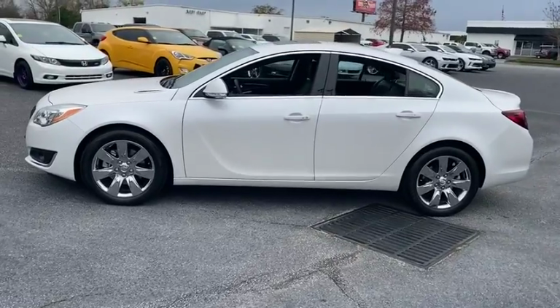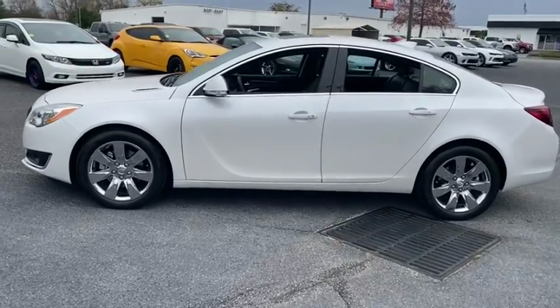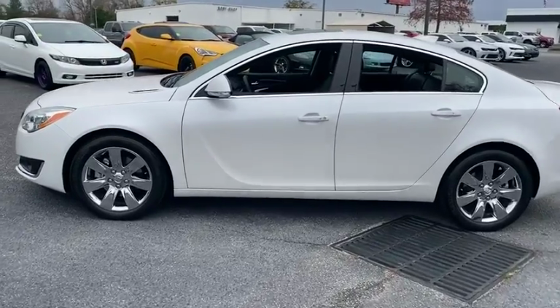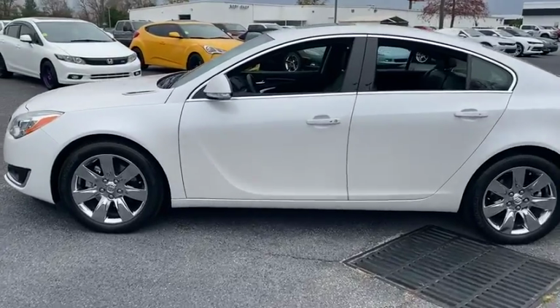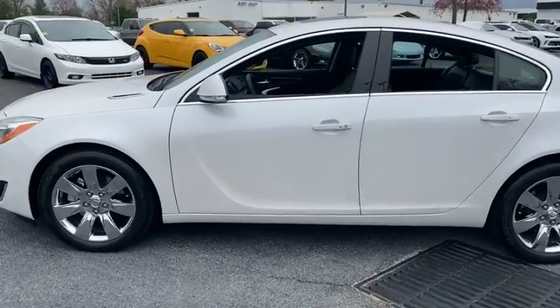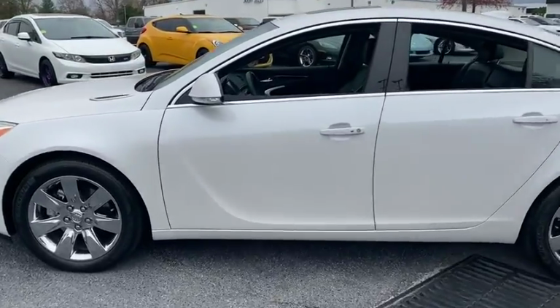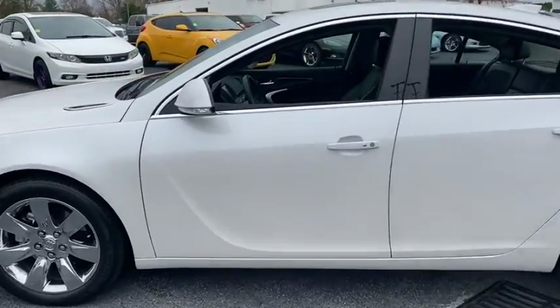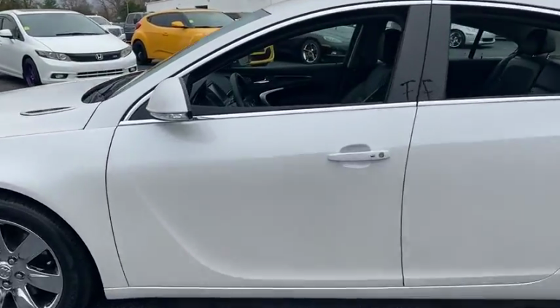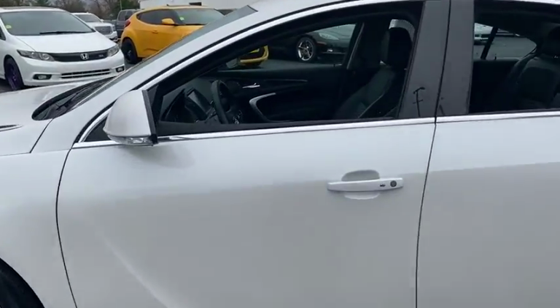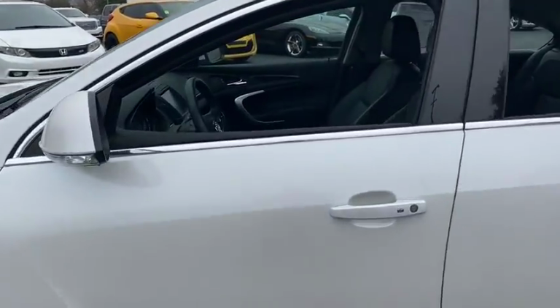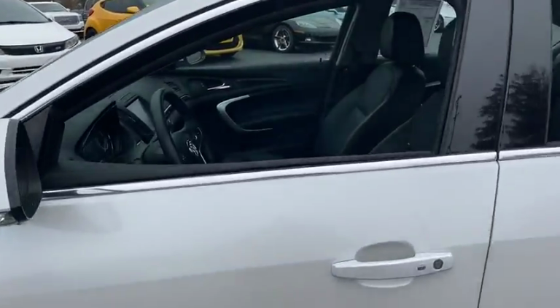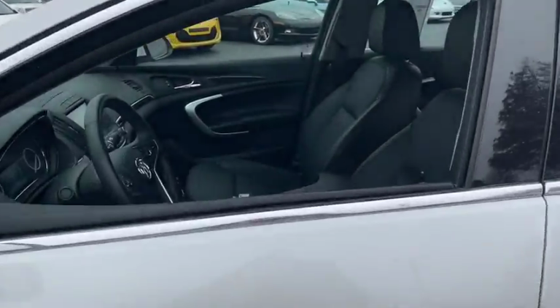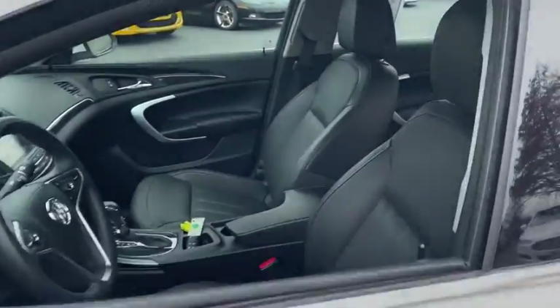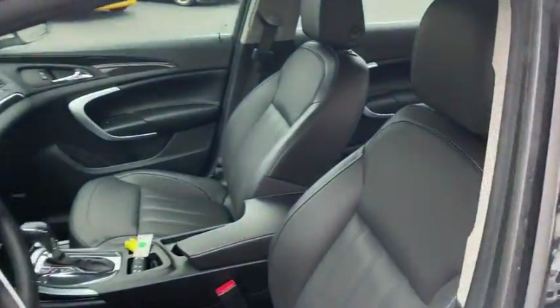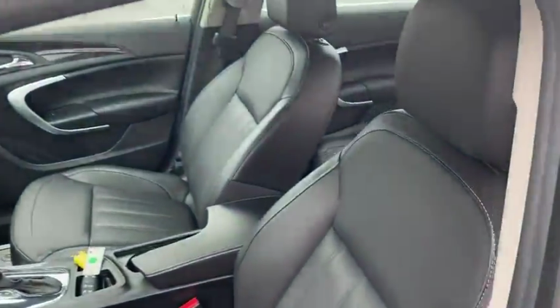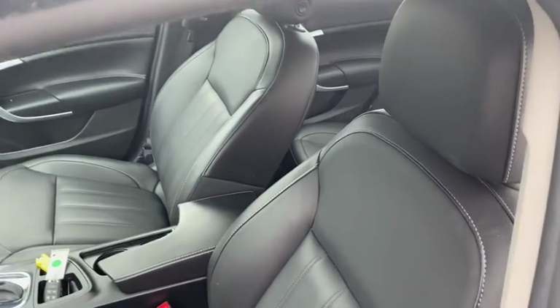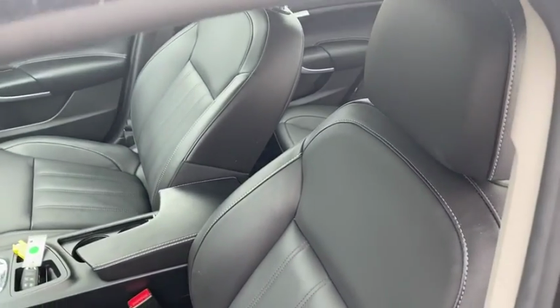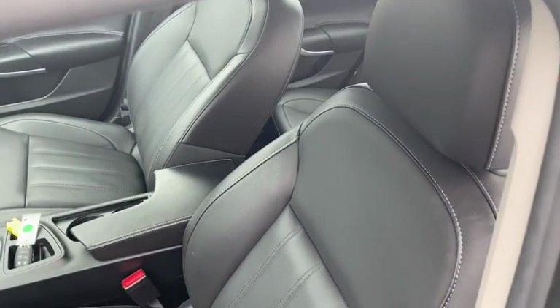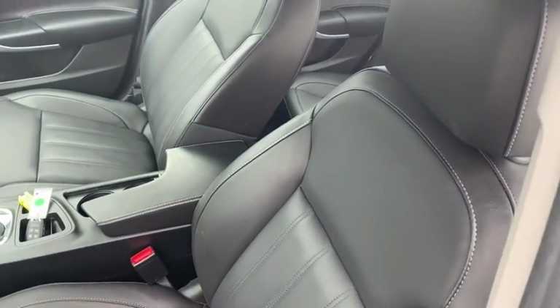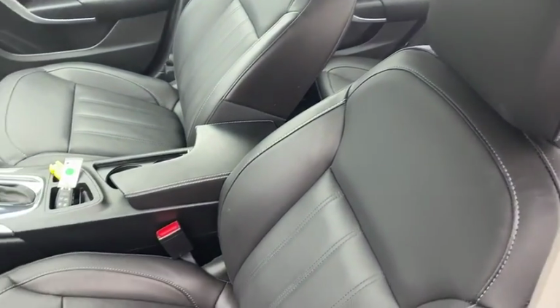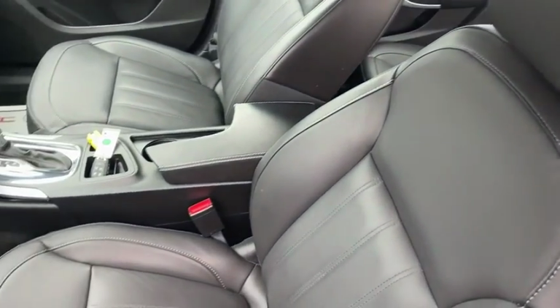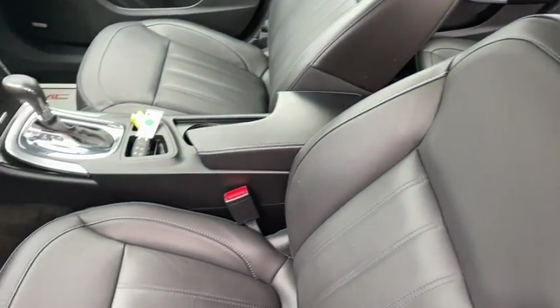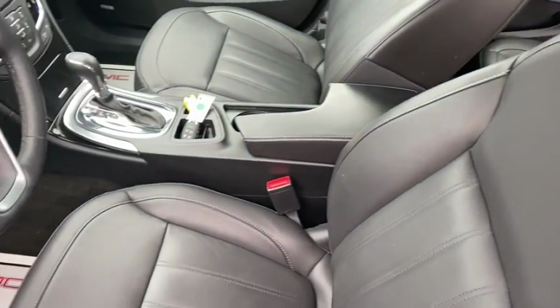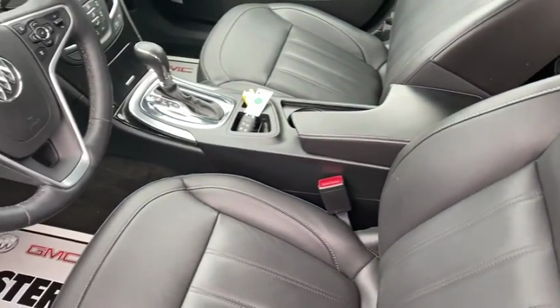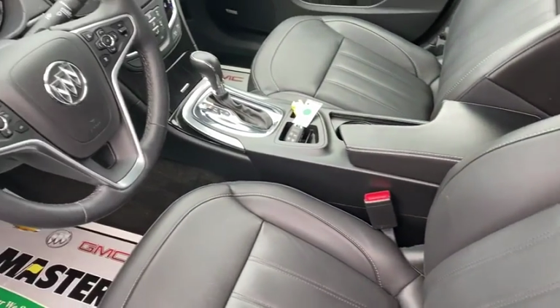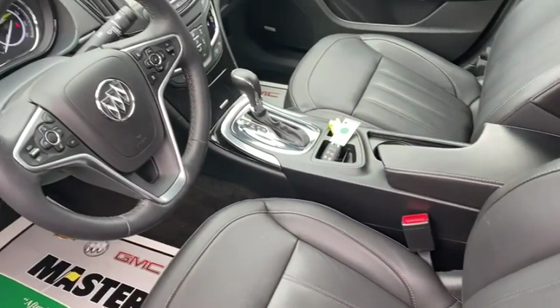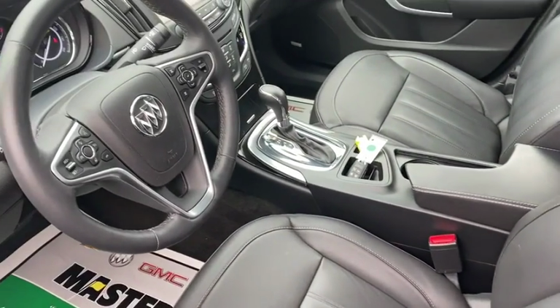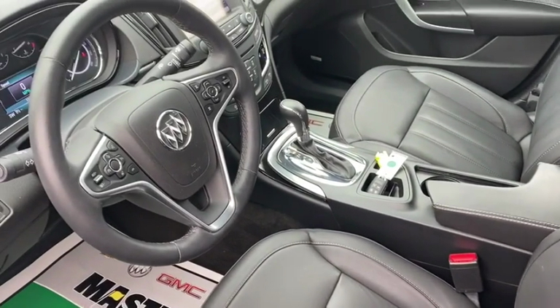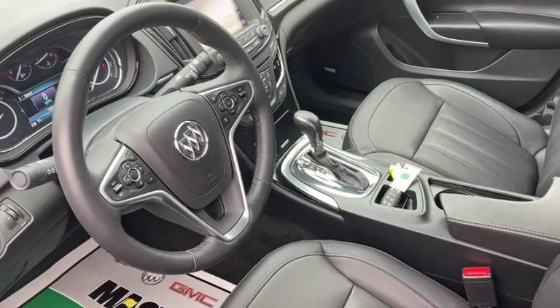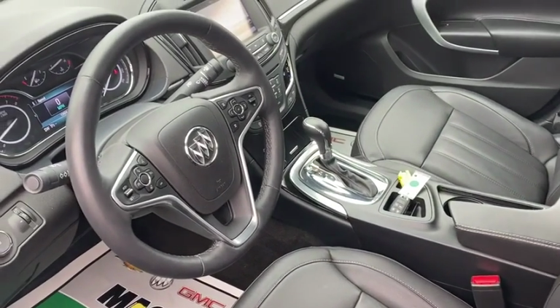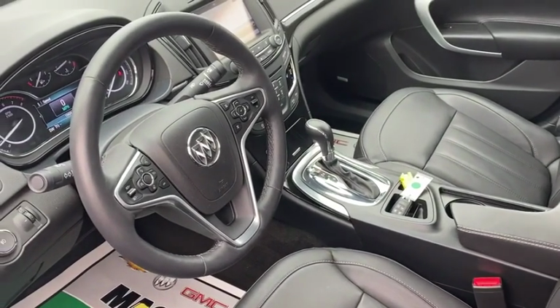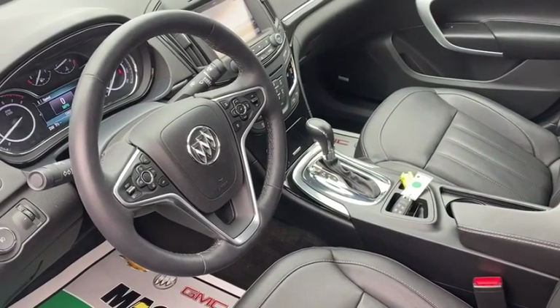This vehicle has less than 15,000 miles. Here are some of this vehicle's great options: power passenger seat, traction control, navigation system.